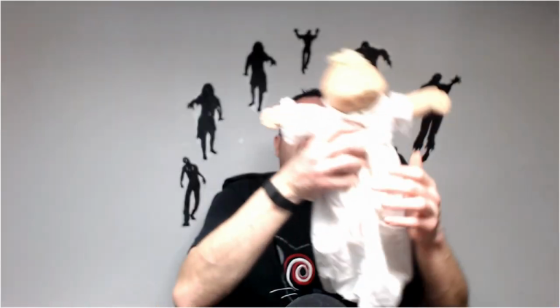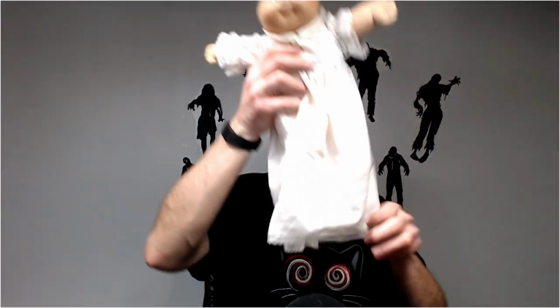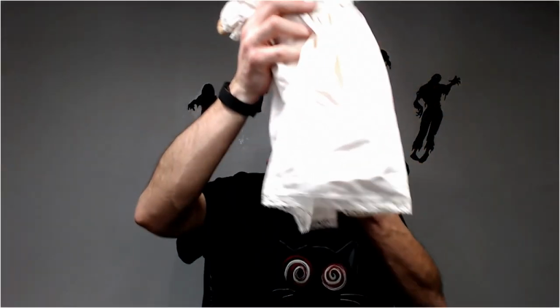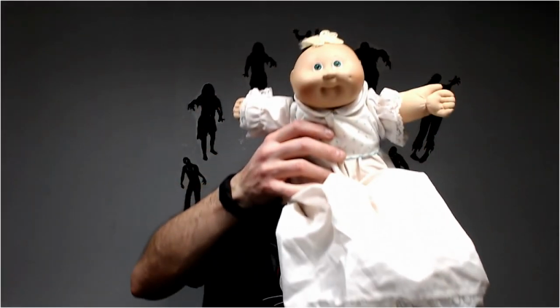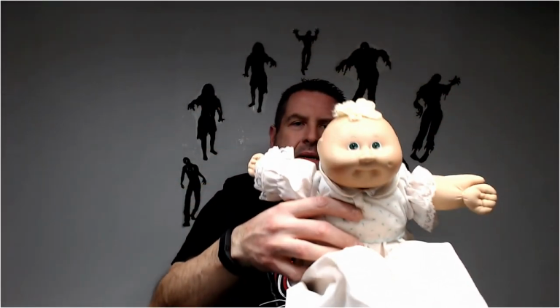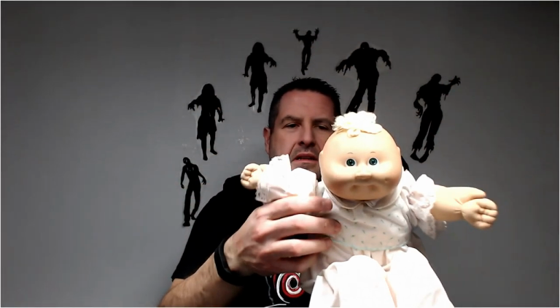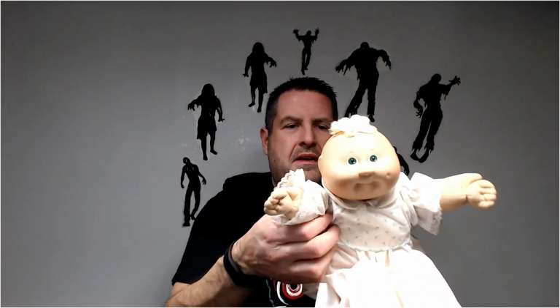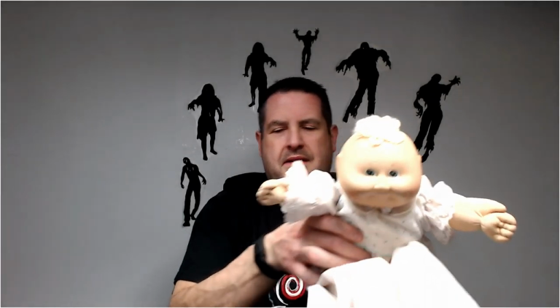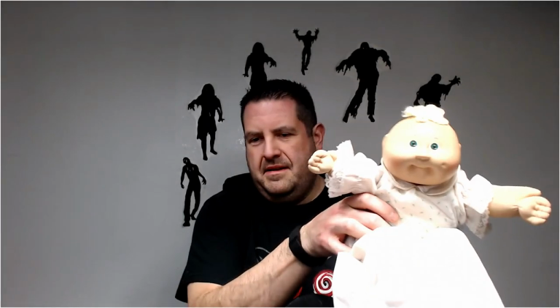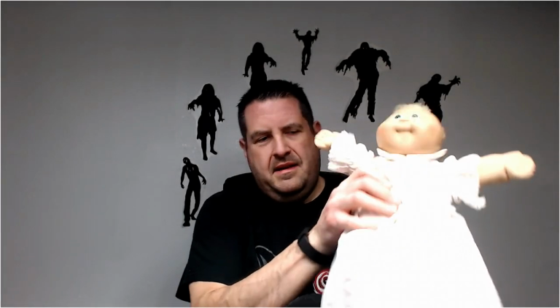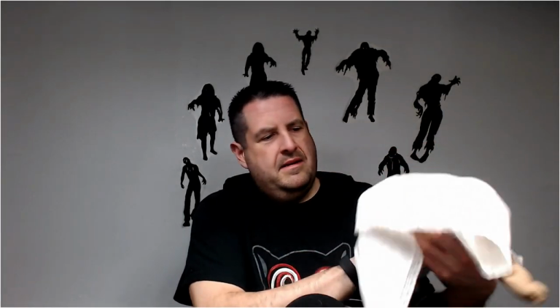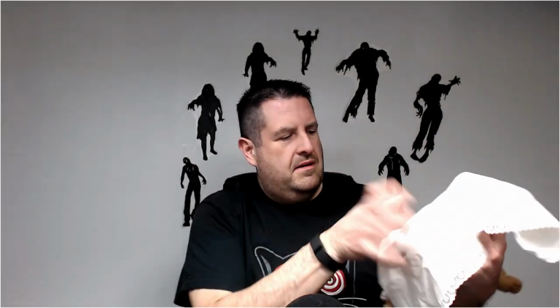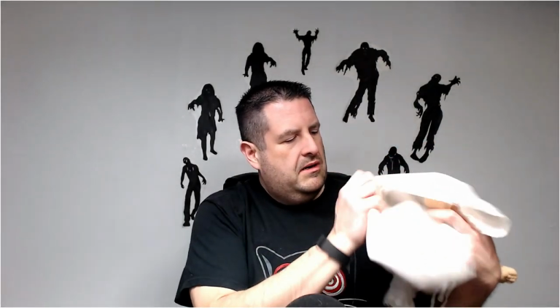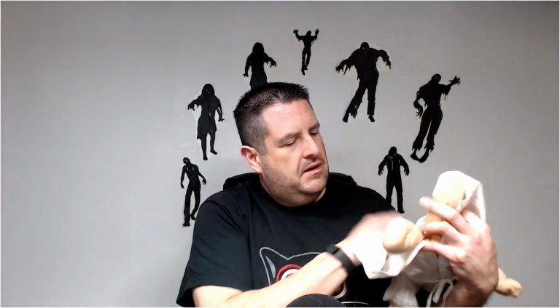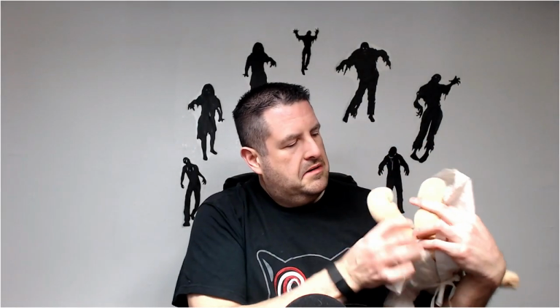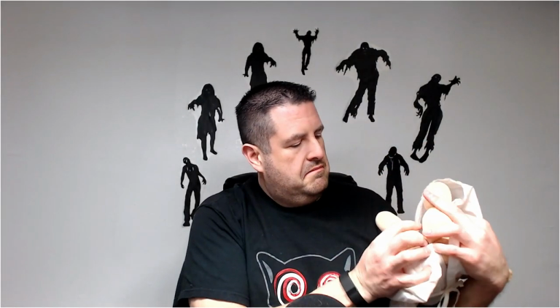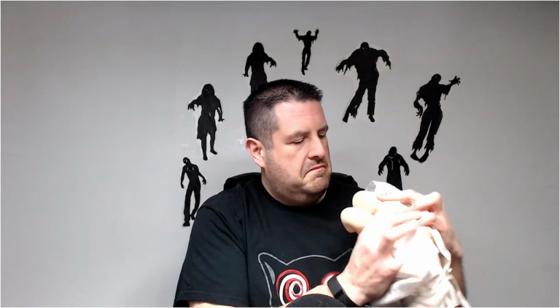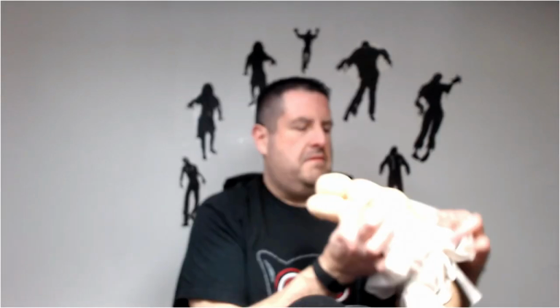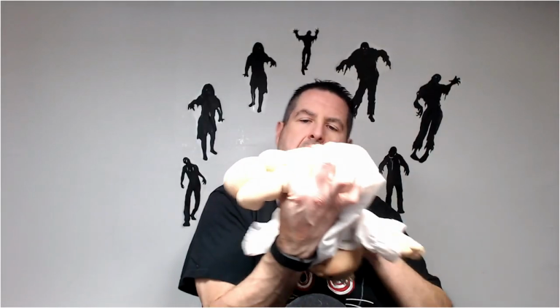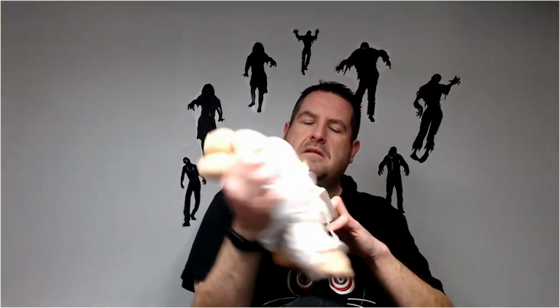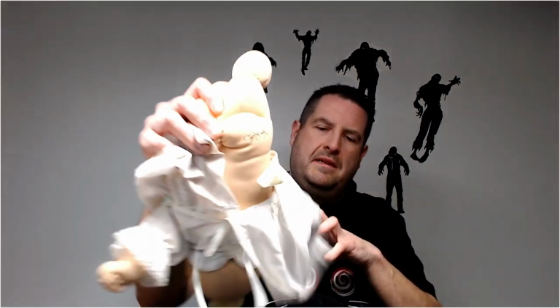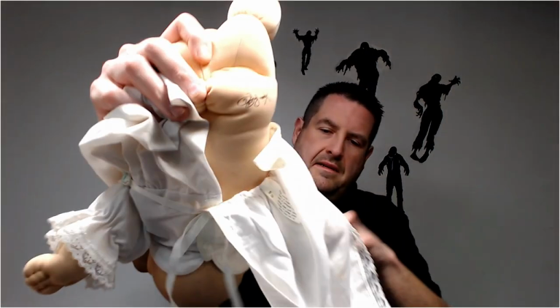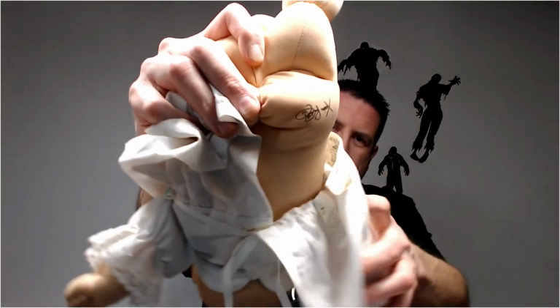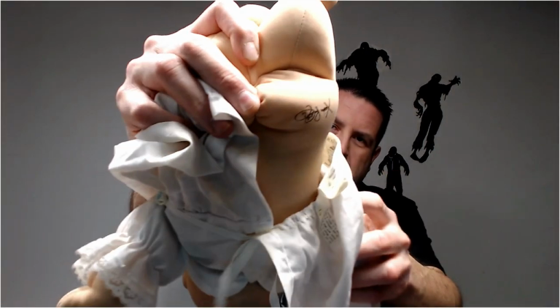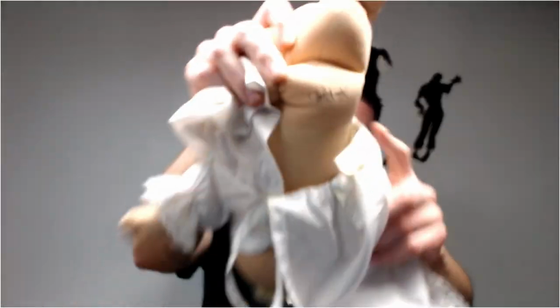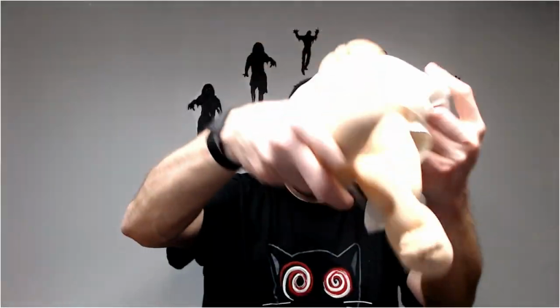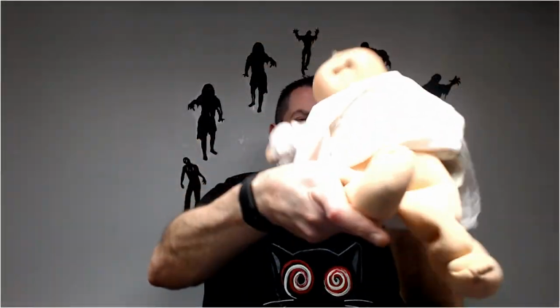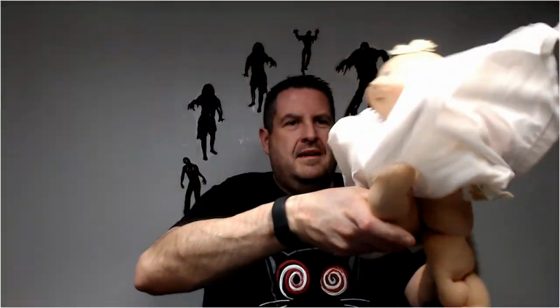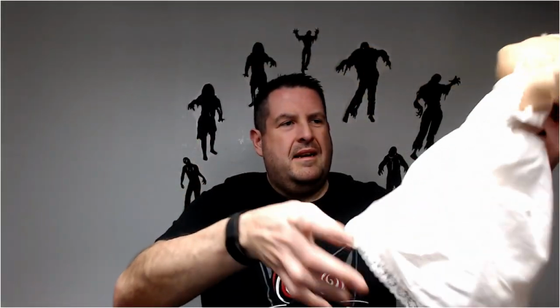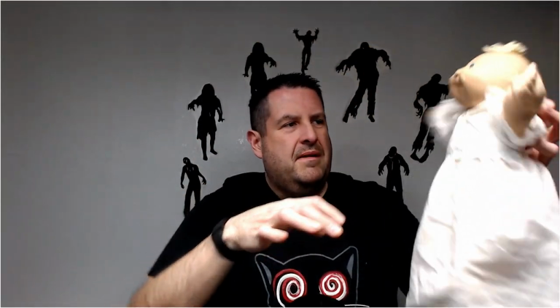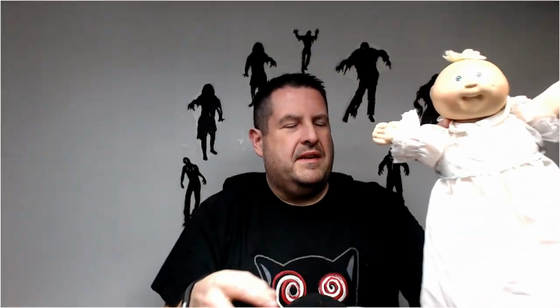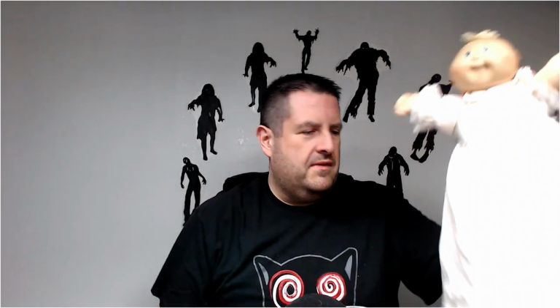We have a Cabbage Patch doll. It has the name on its tush. Probably like fifteen dollars for him too — maybe more.